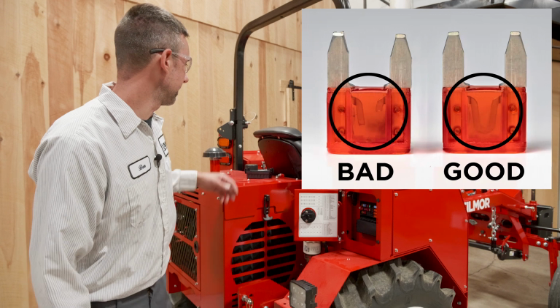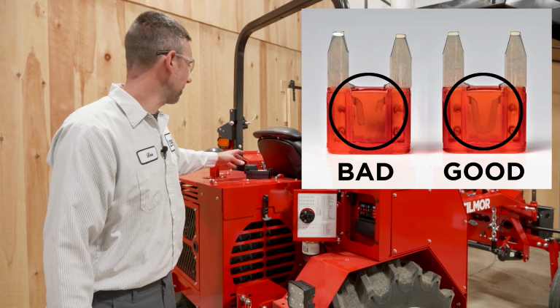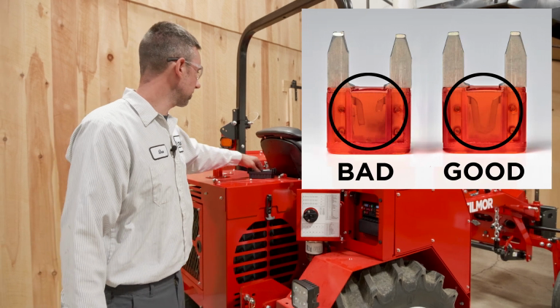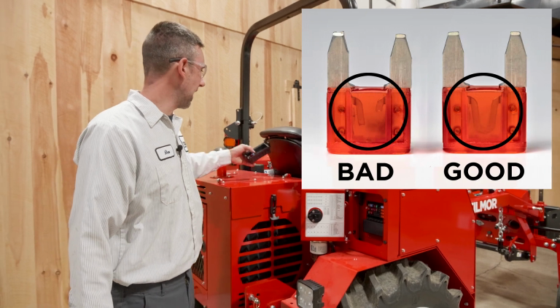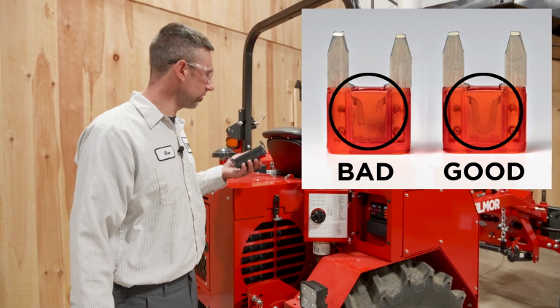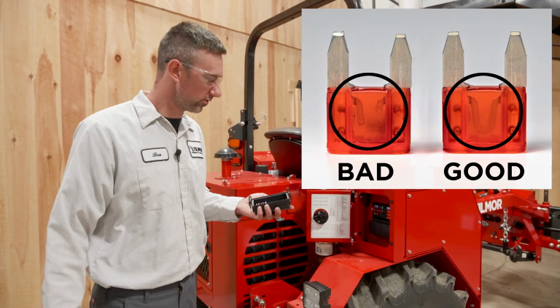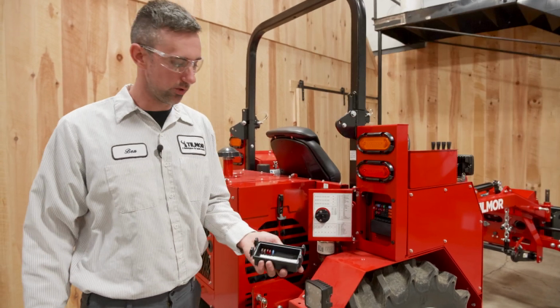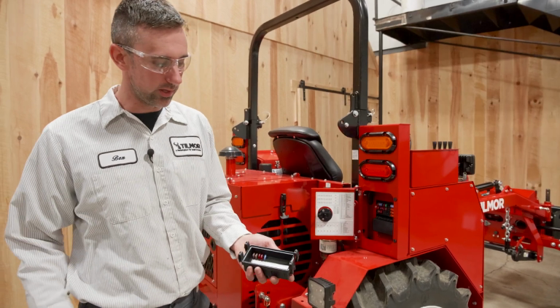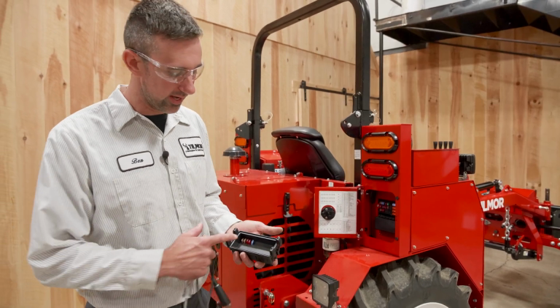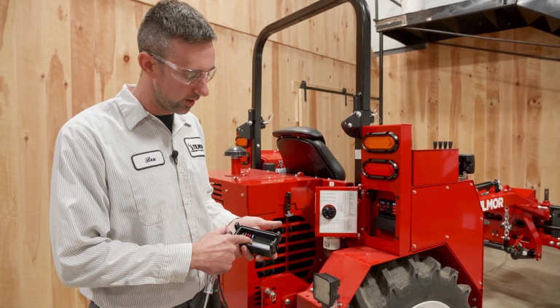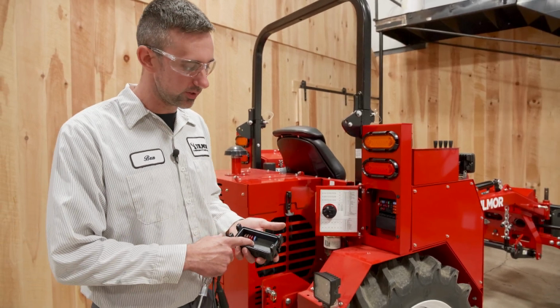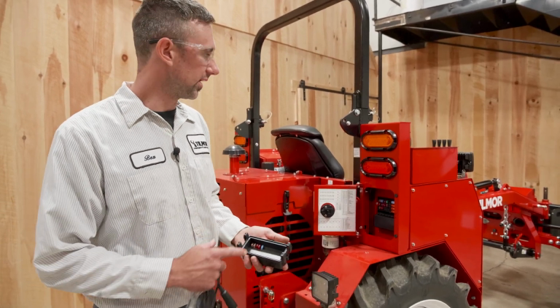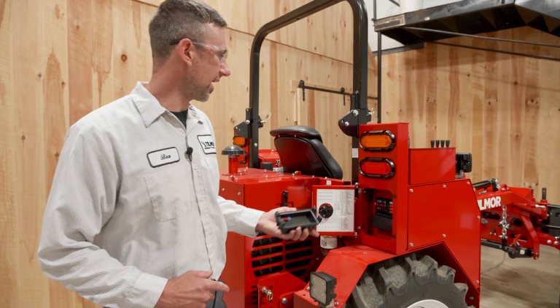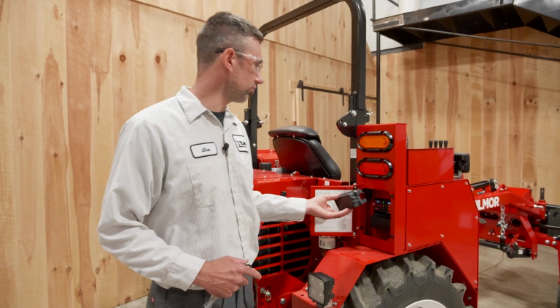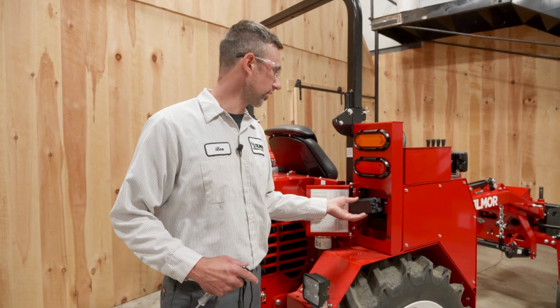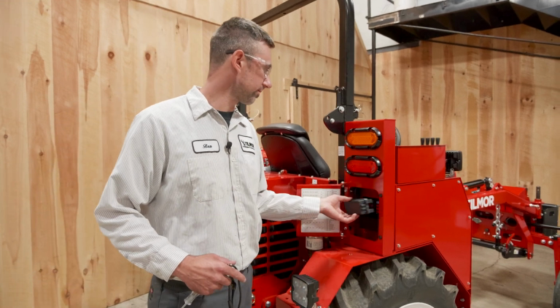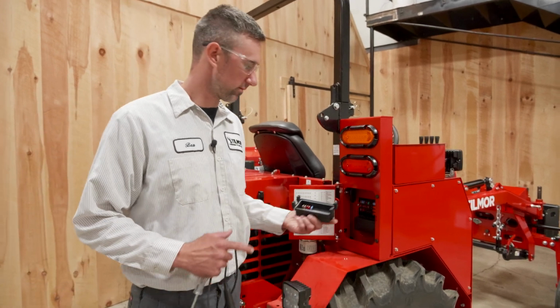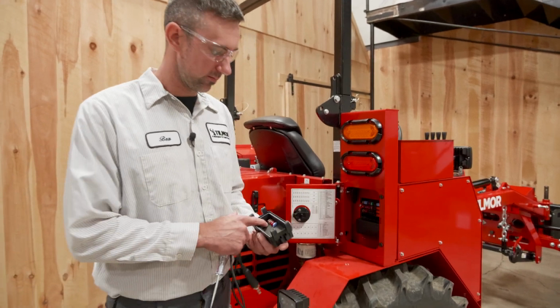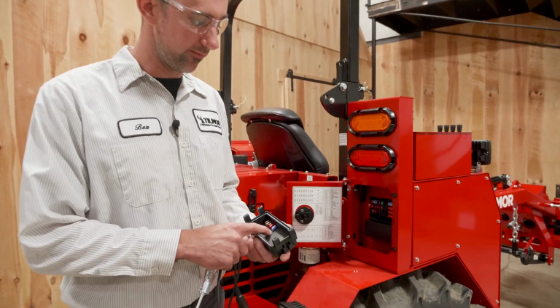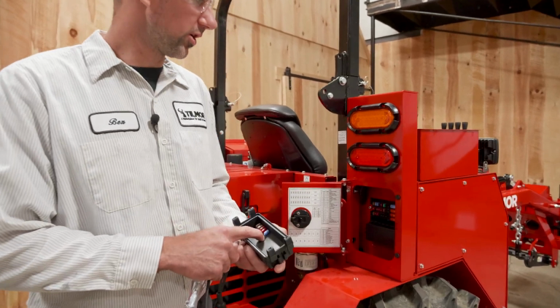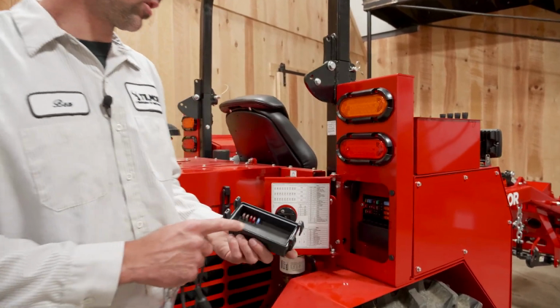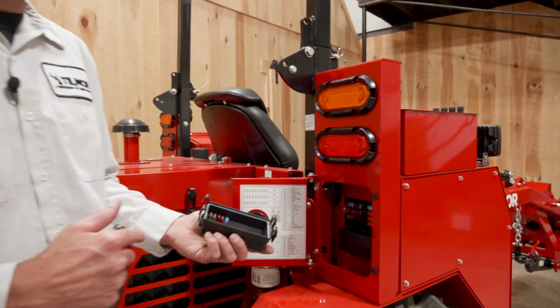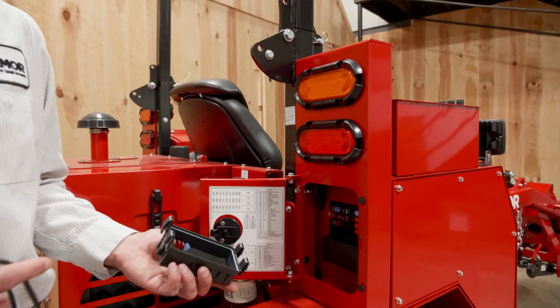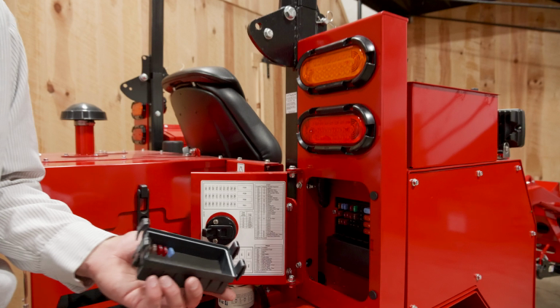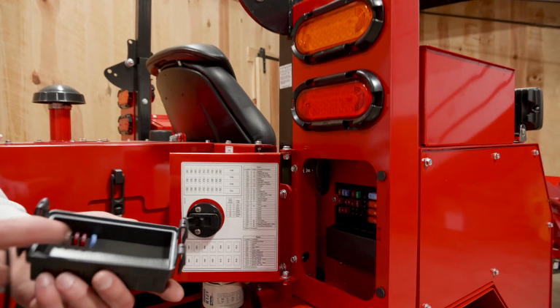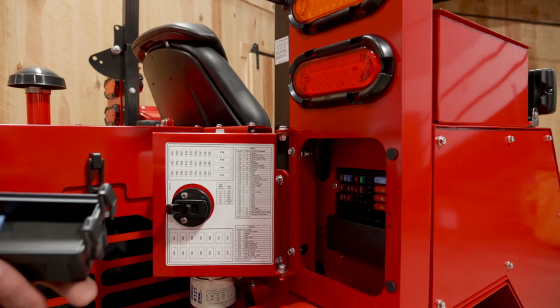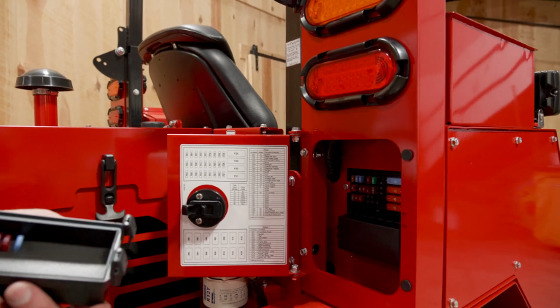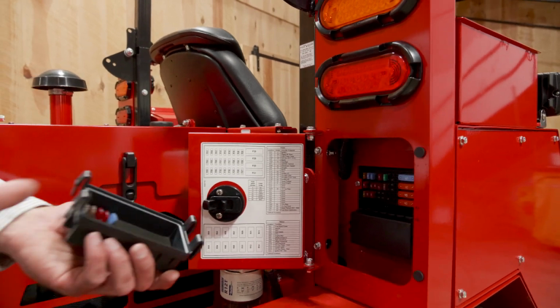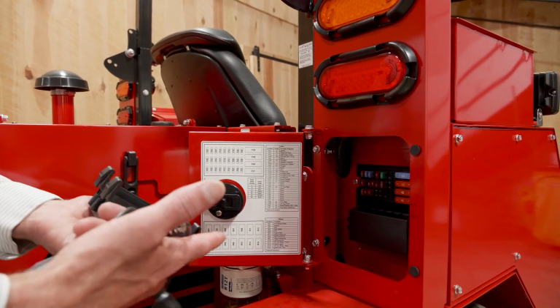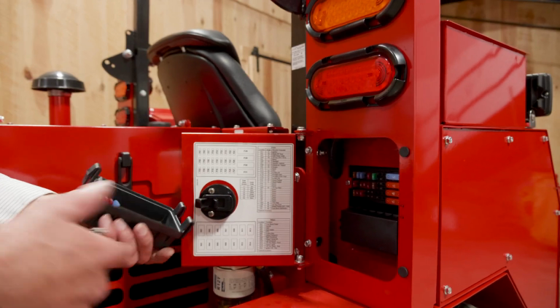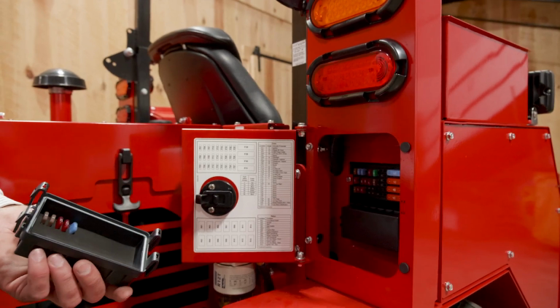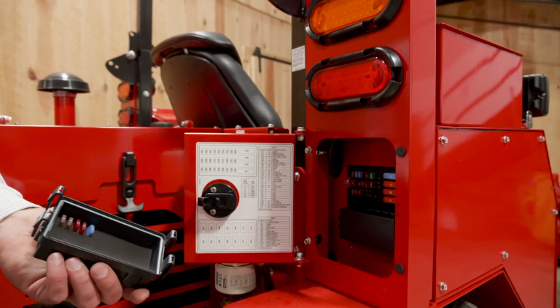If you have determined that you have a blown fuse, we locate spare fuses in the back of the fuse panel cover. And if you are unsure whether a fuse is good or bad, pull a good one out and swap it with the bad one.